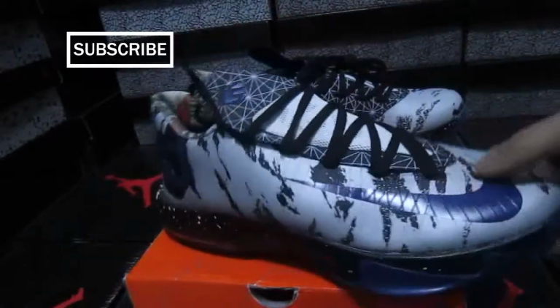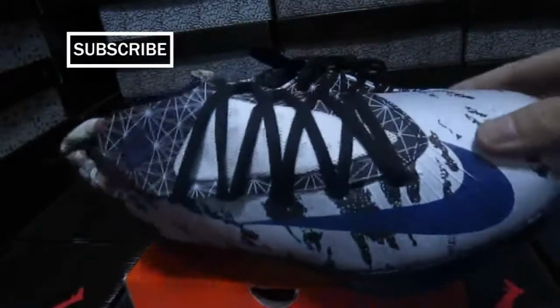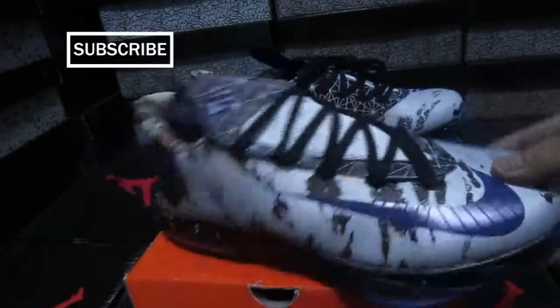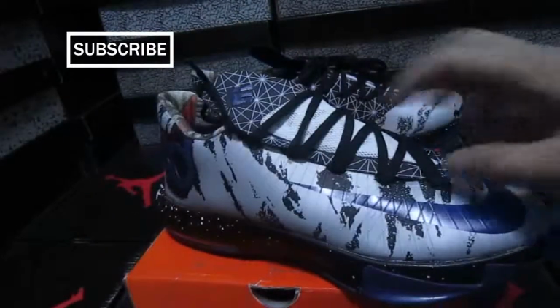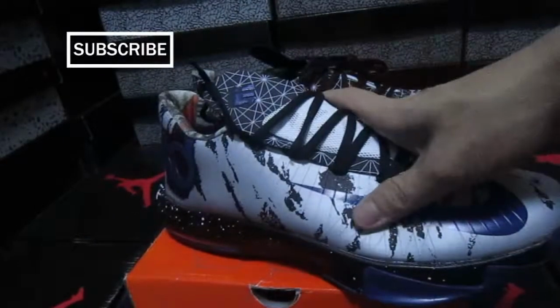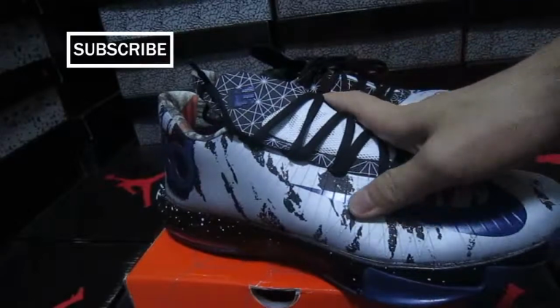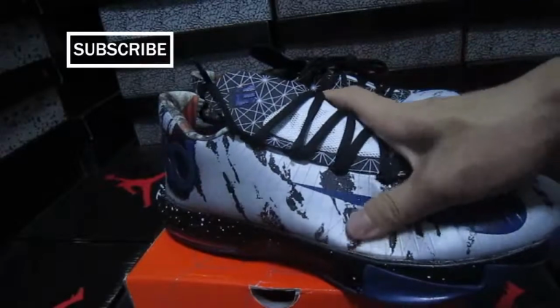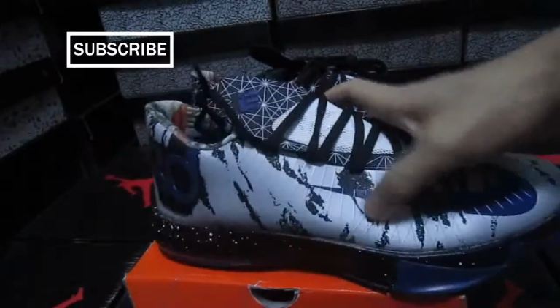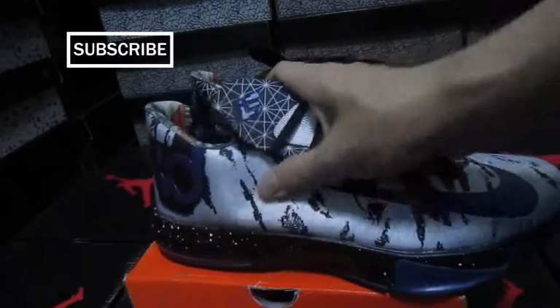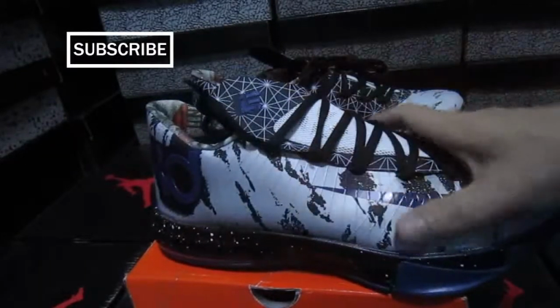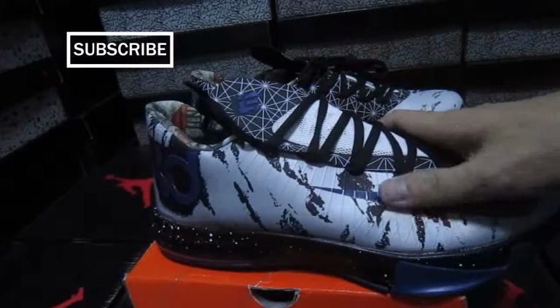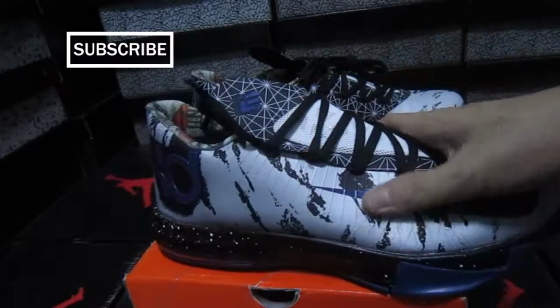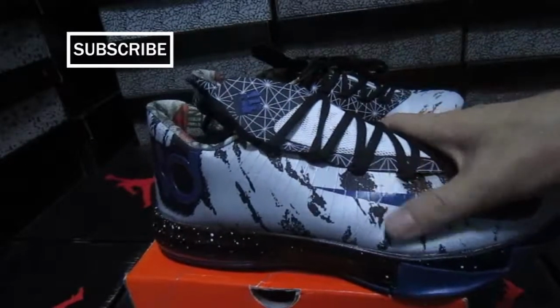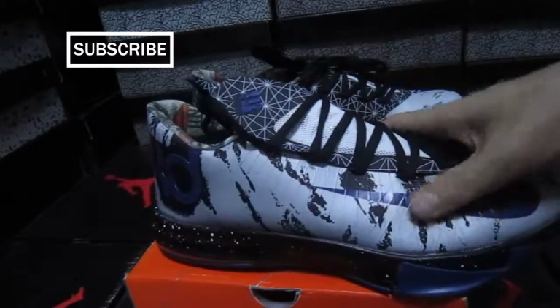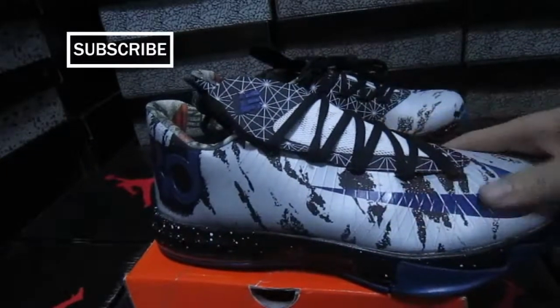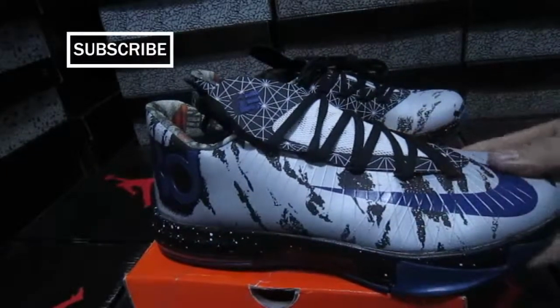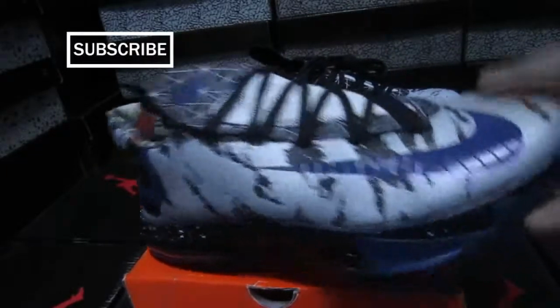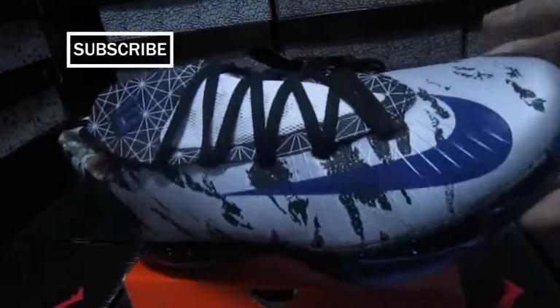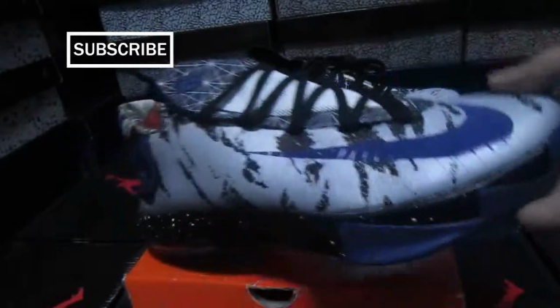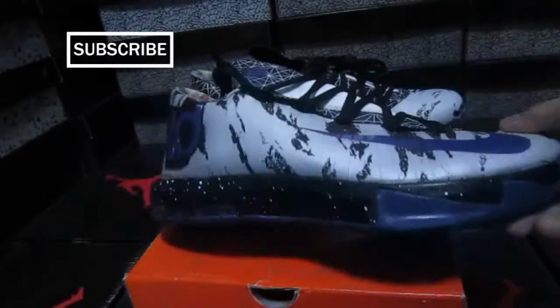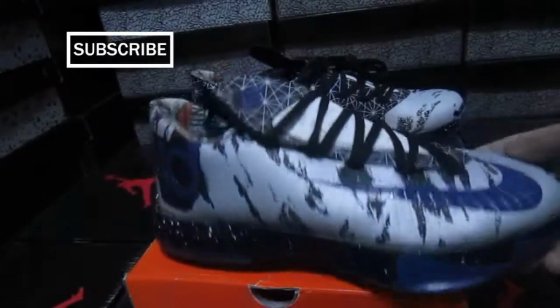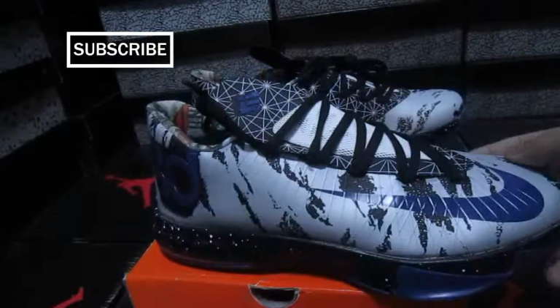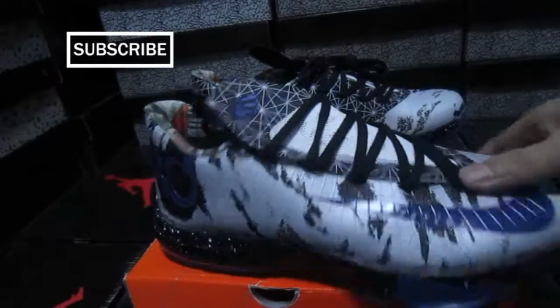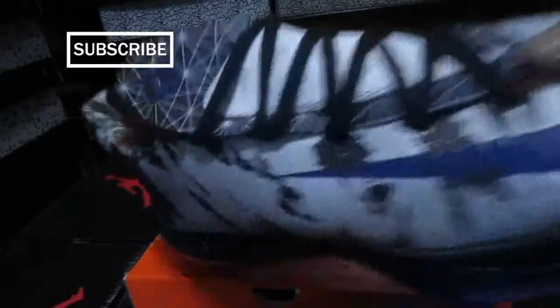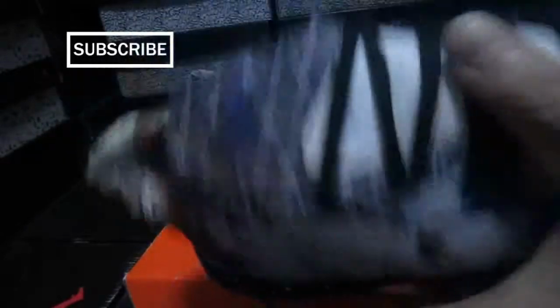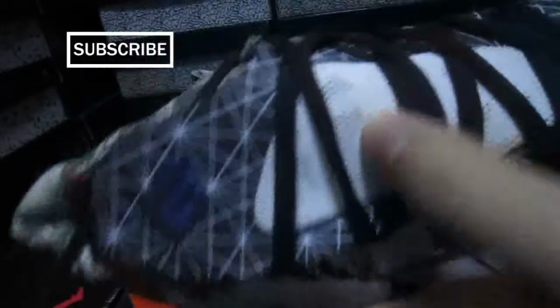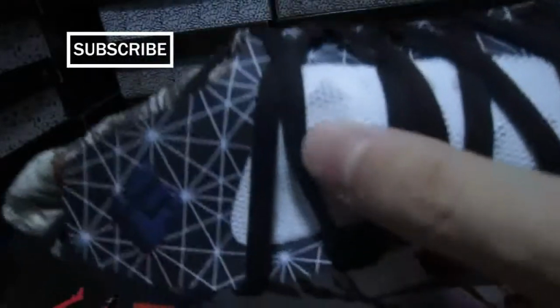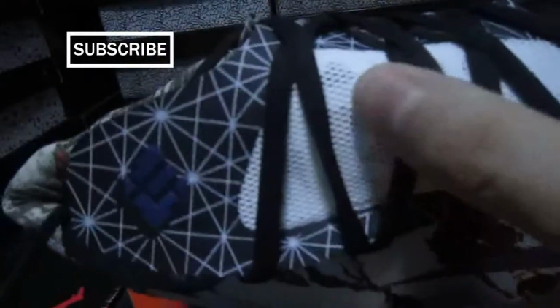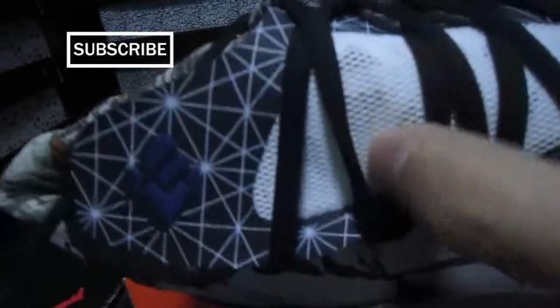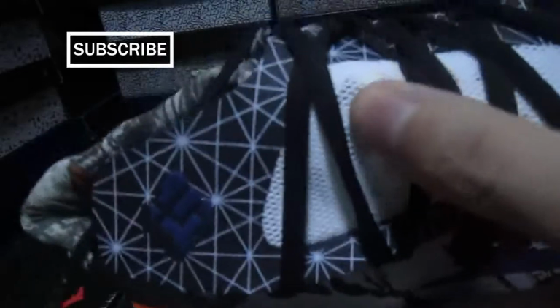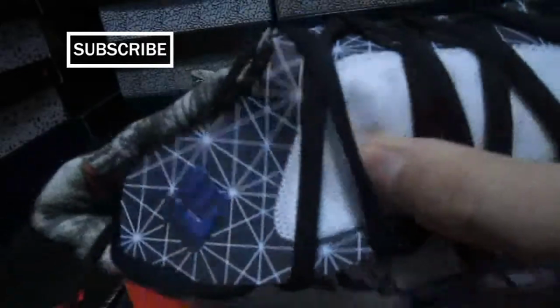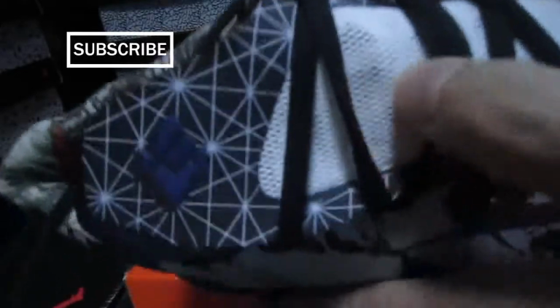We can see the shoes have good quality and also feel nice to the touch. The mesh is also good.